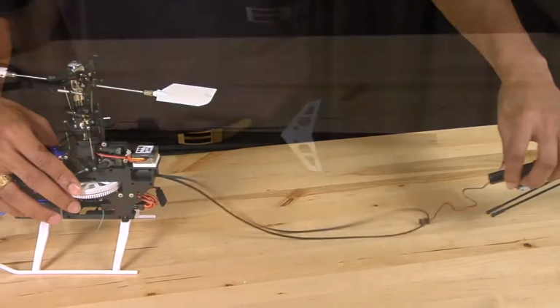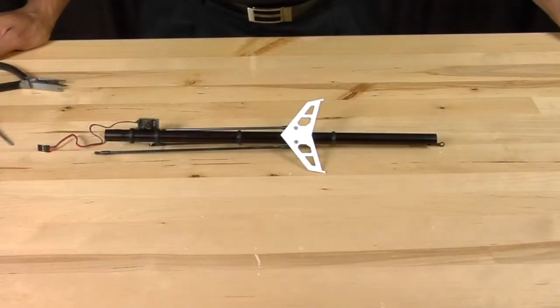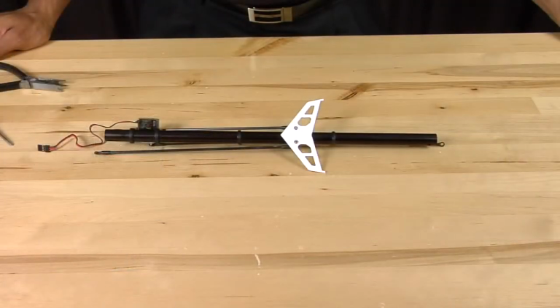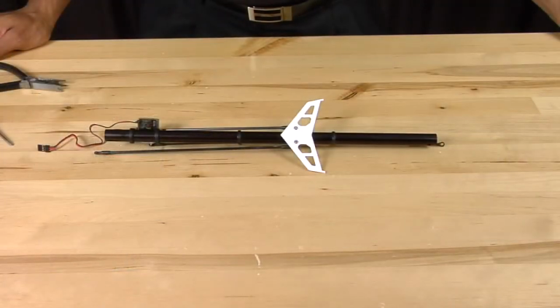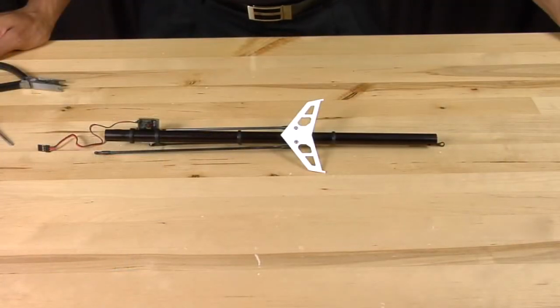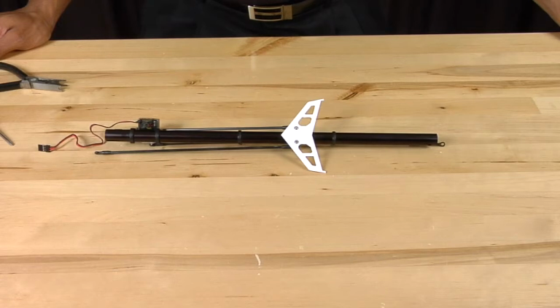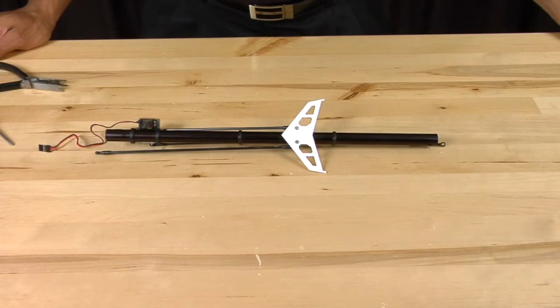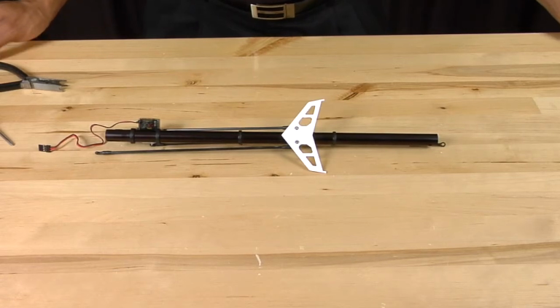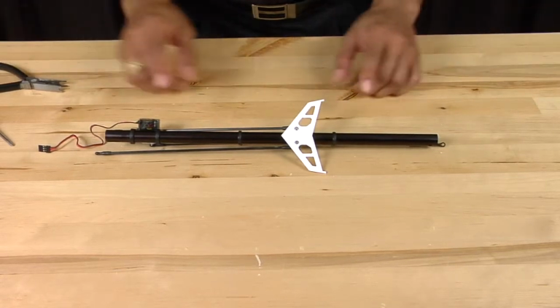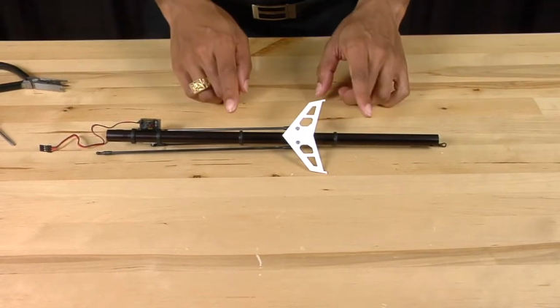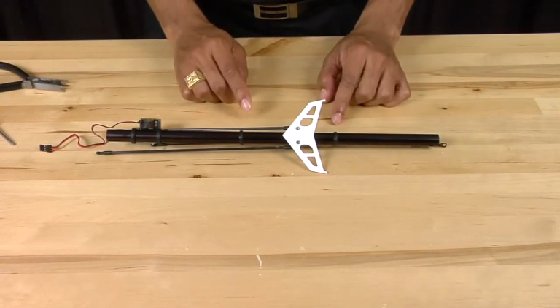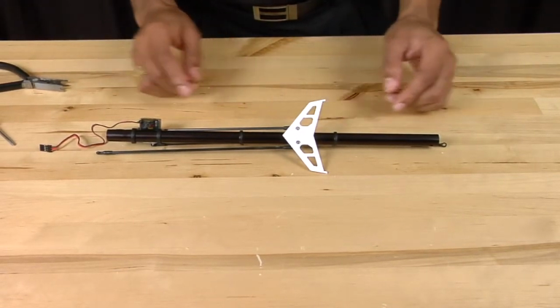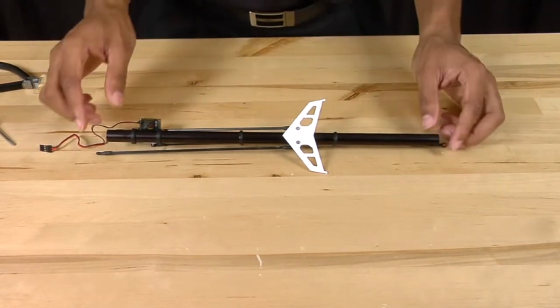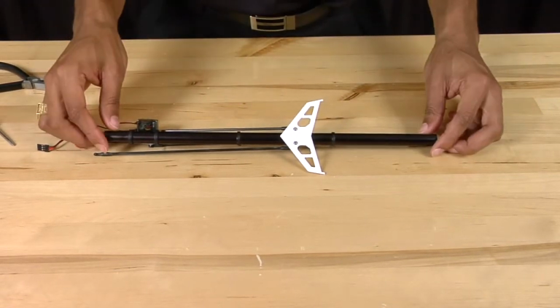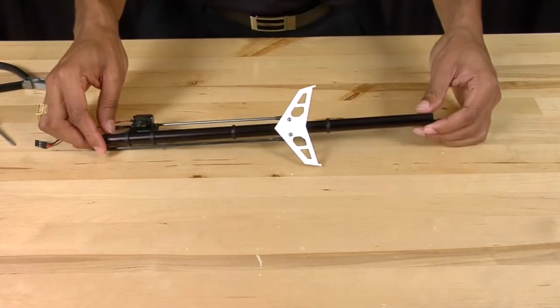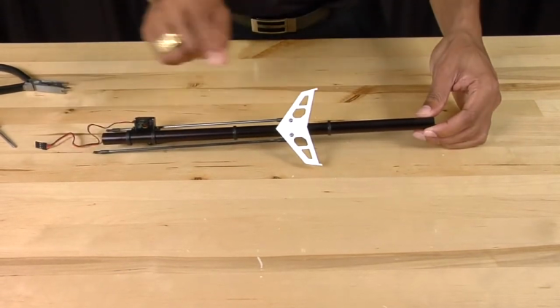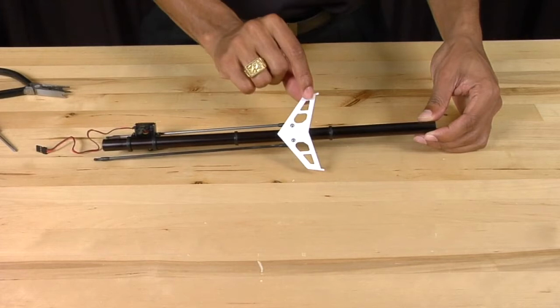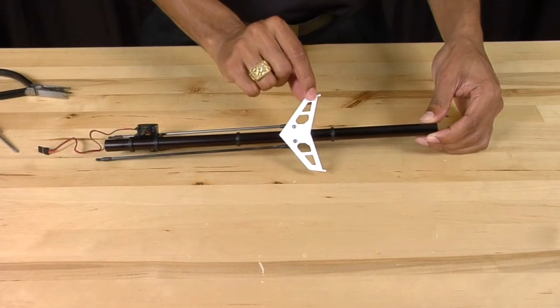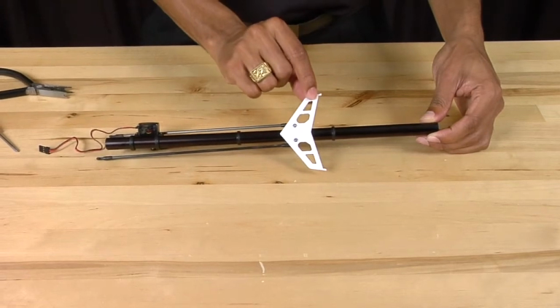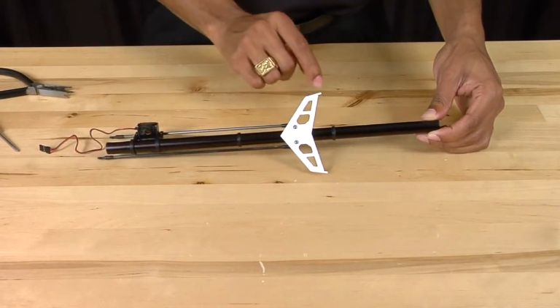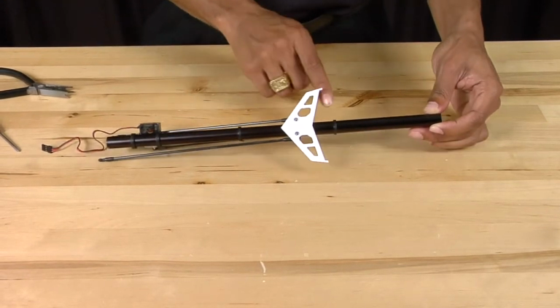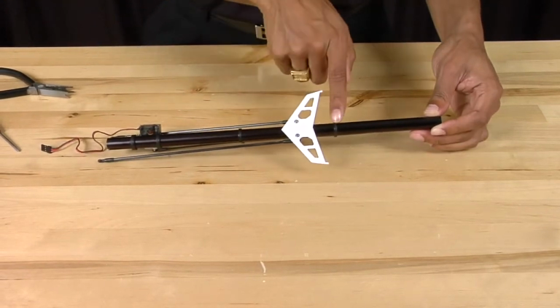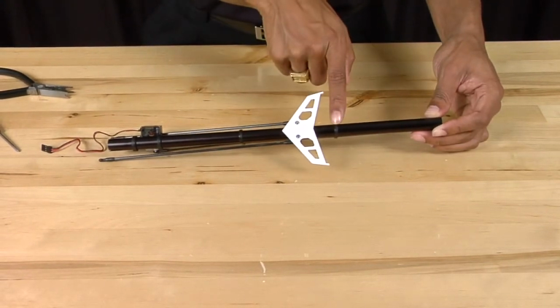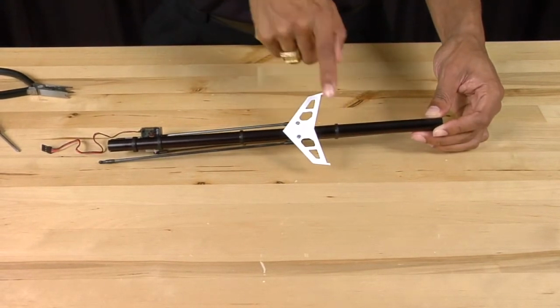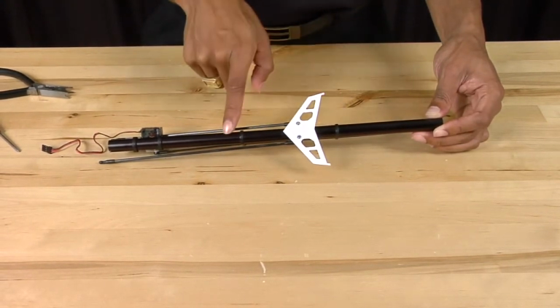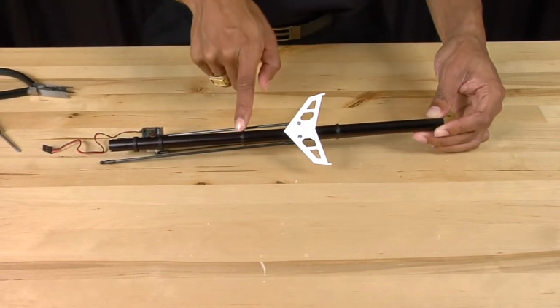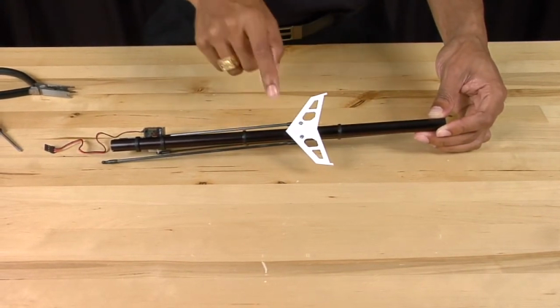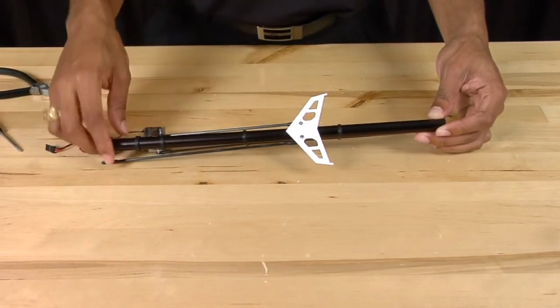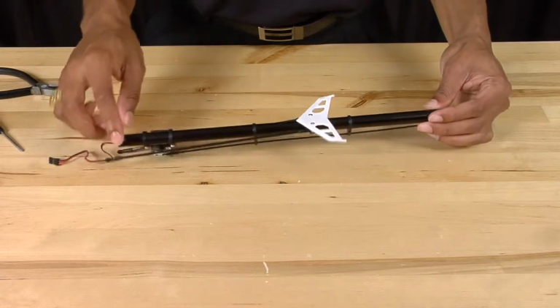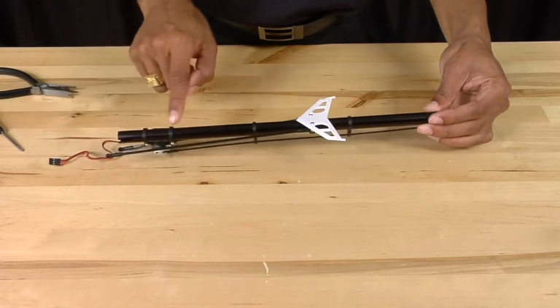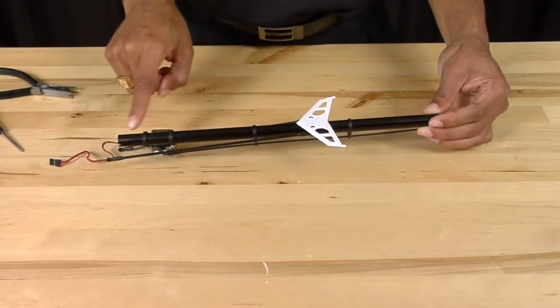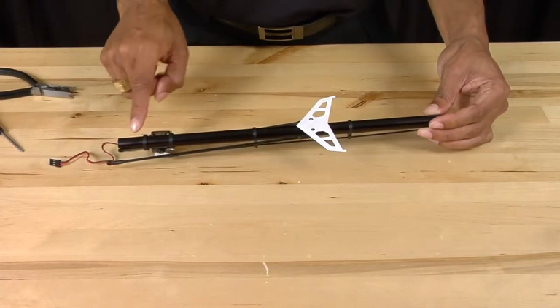Now that we have the boom off of the helicopter, we need to remove all of the various assemblies that are left on the tail boom — namely the horizontal tail fin, the tail push rod guides, and the tail servo mounts.